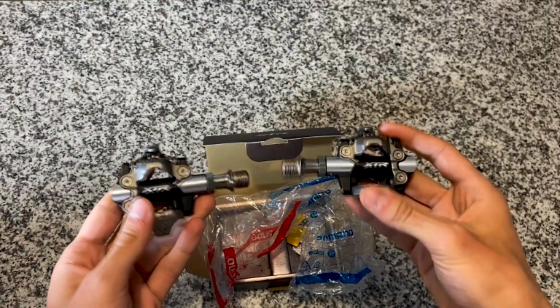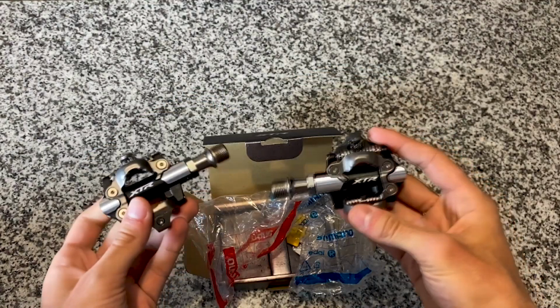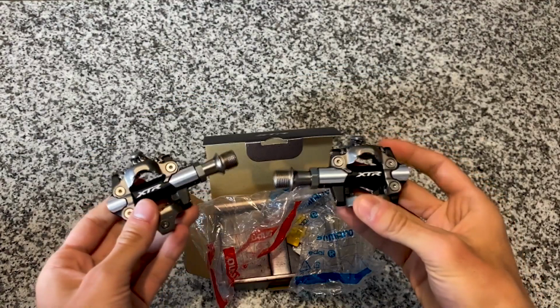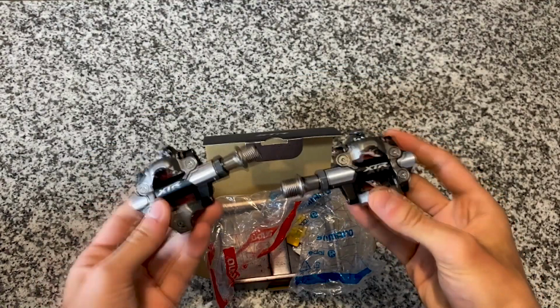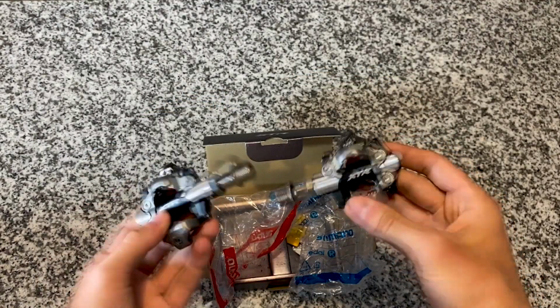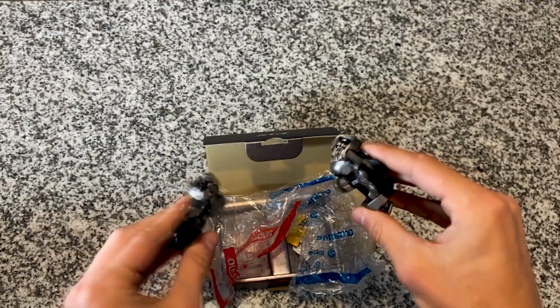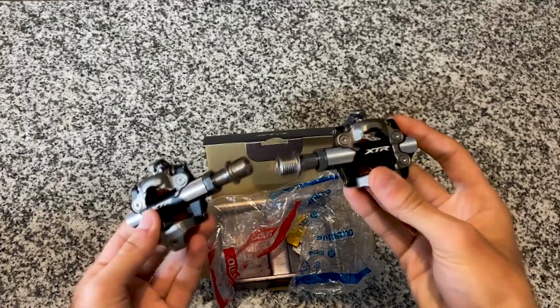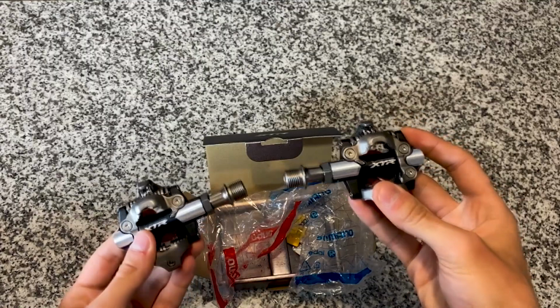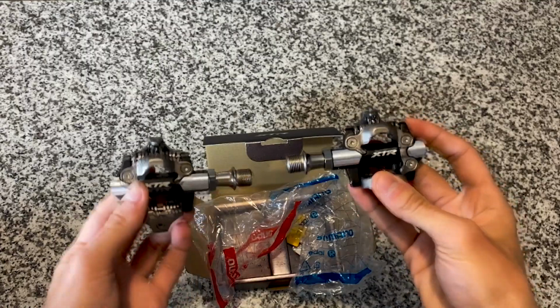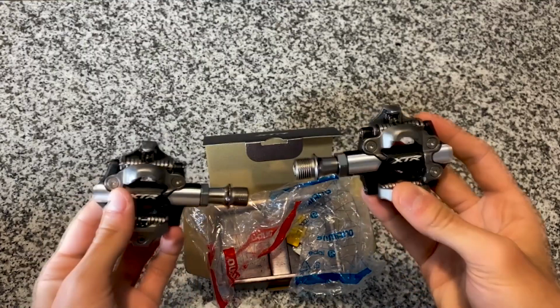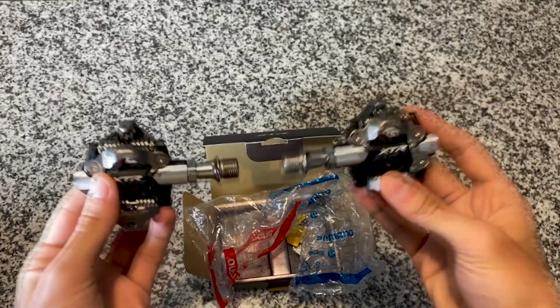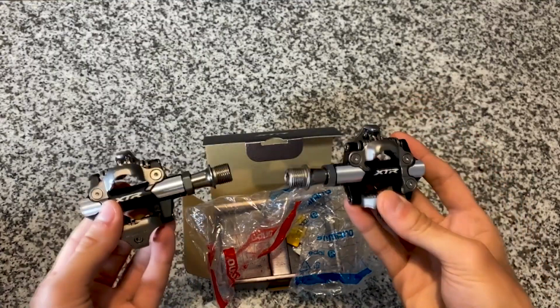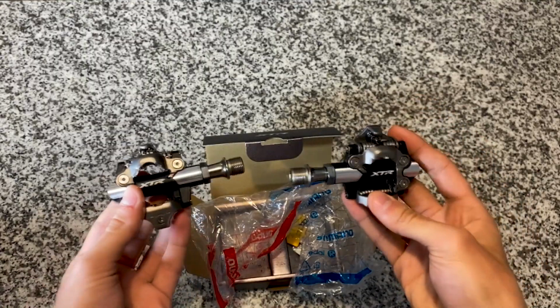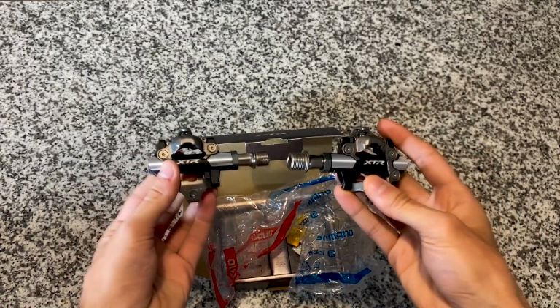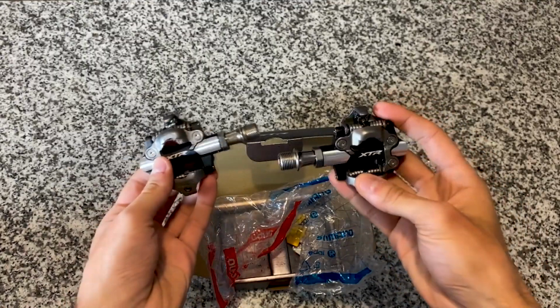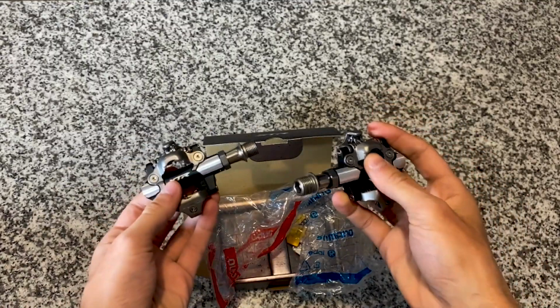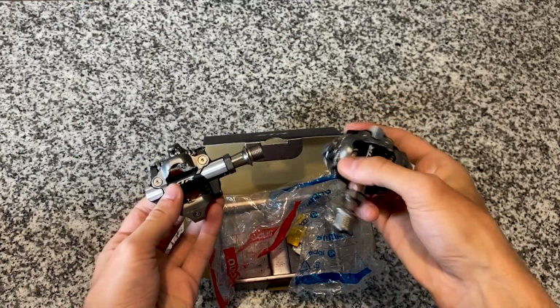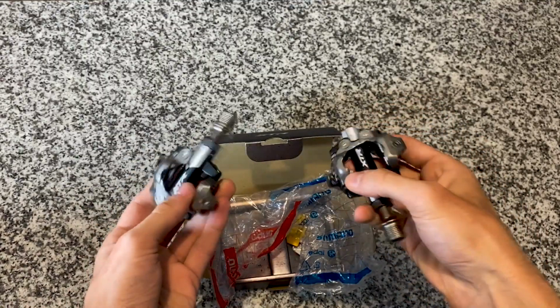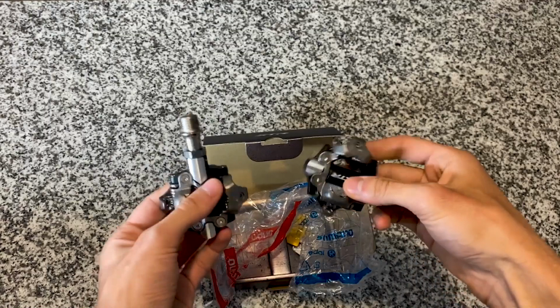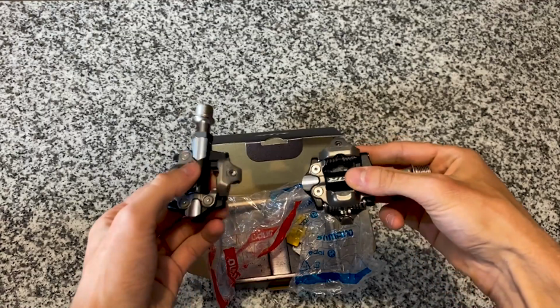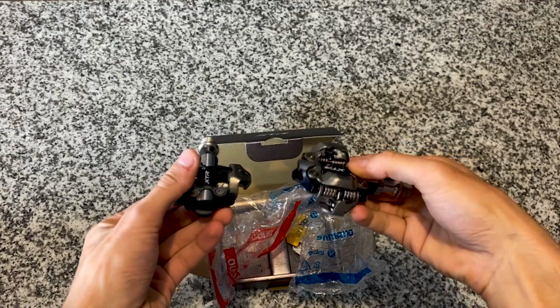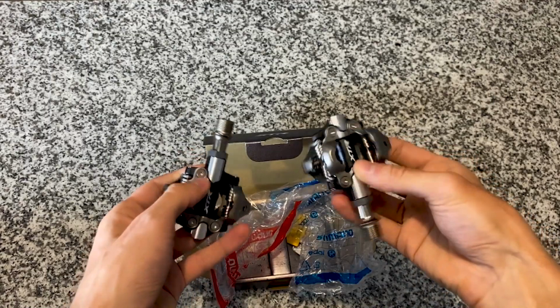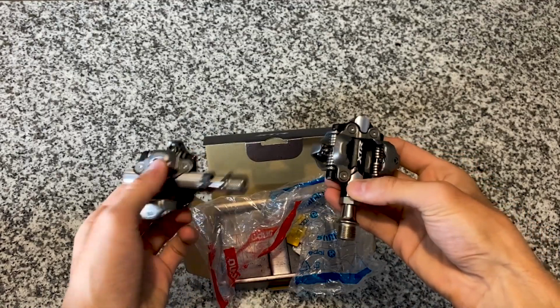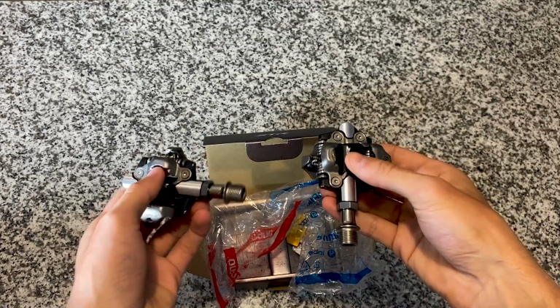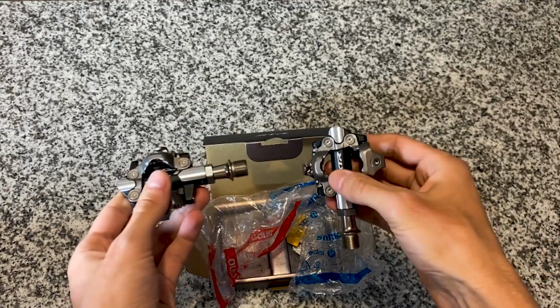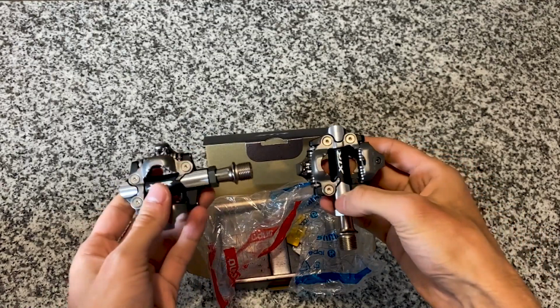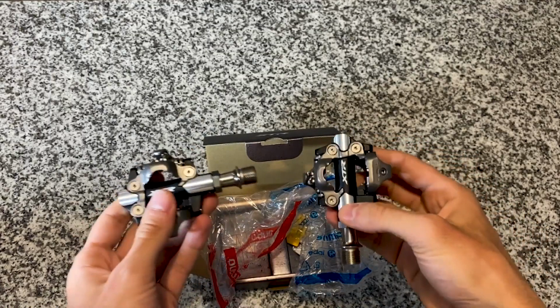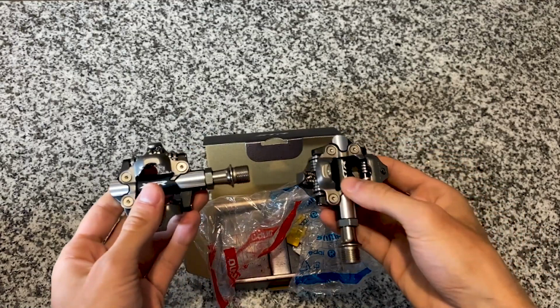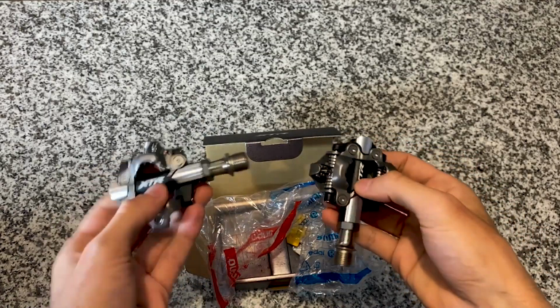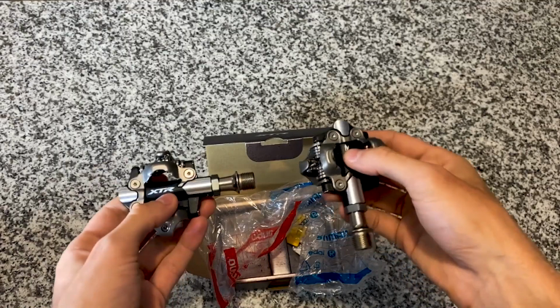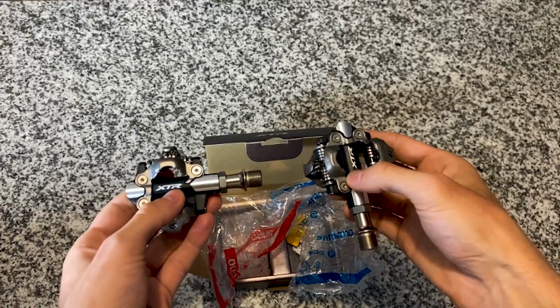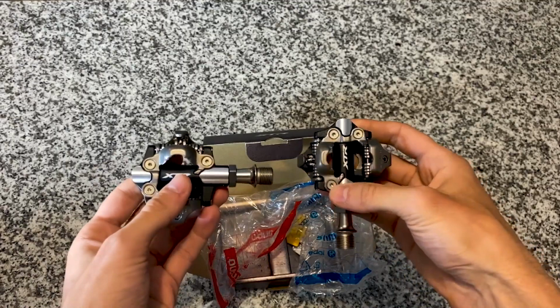The reason I went for the XTR pedals instead of the XT pedals, which I've ridden in the past and actually raced on, is because the XTR pedals have a wider platform. That's going to be great for long rides, especially long gravel rides, and I think overall just better power transfer.